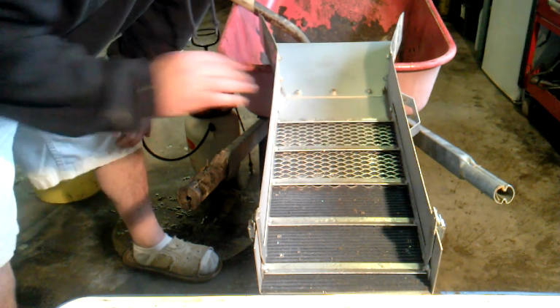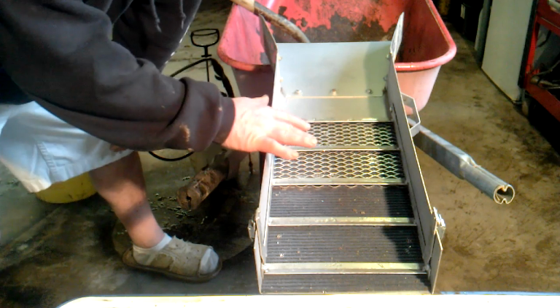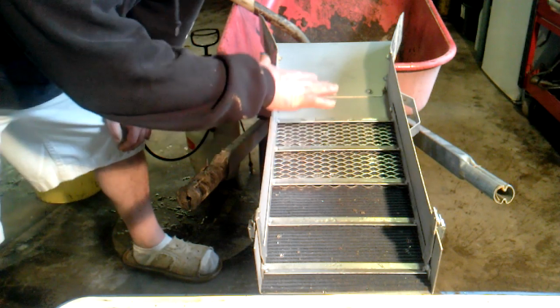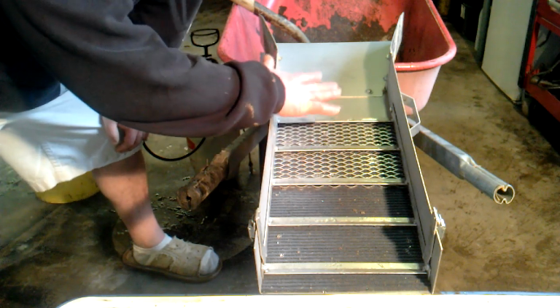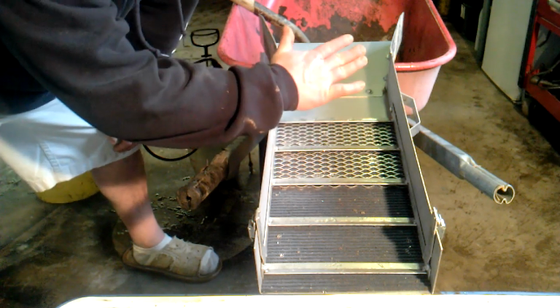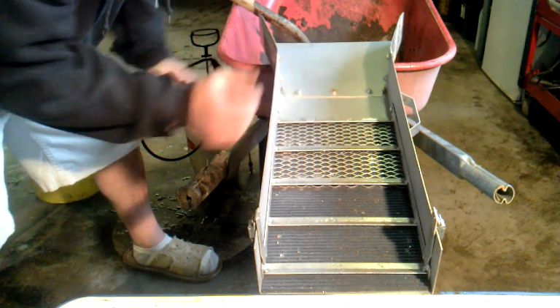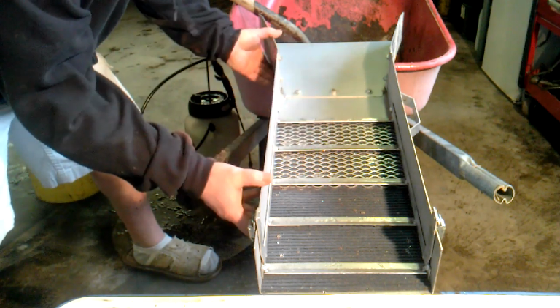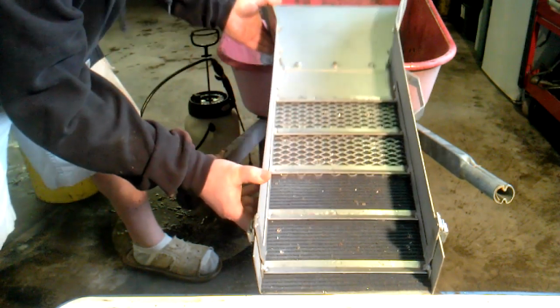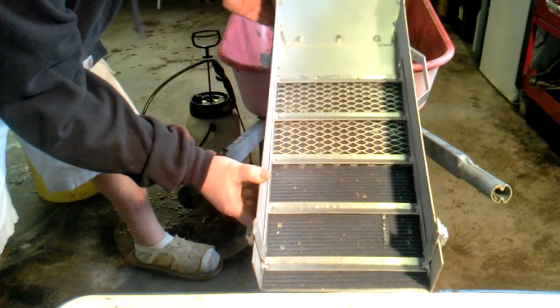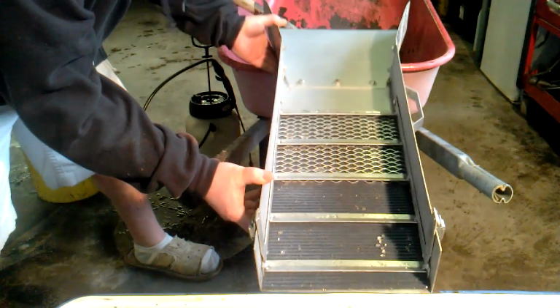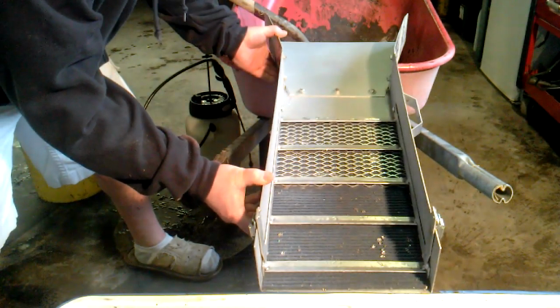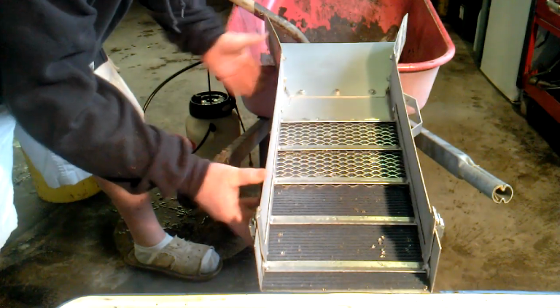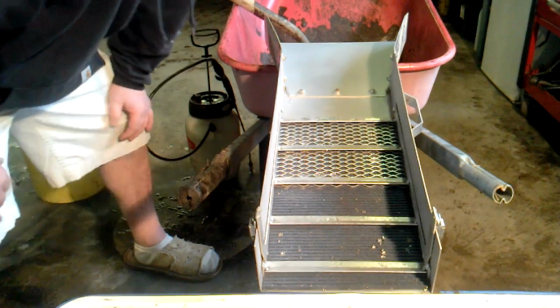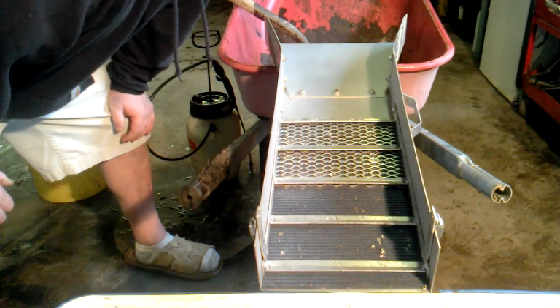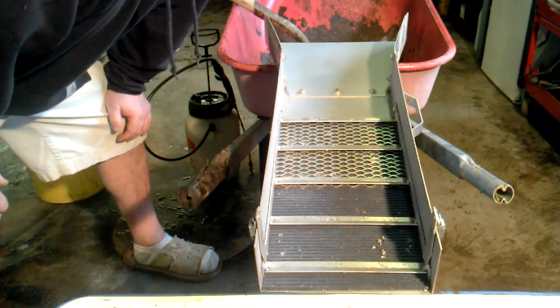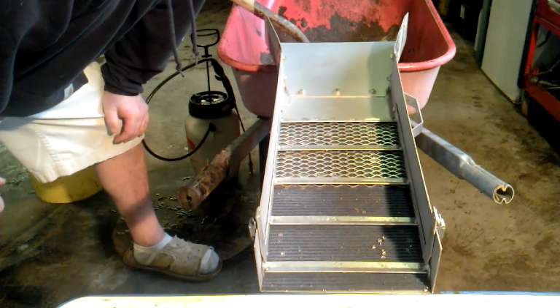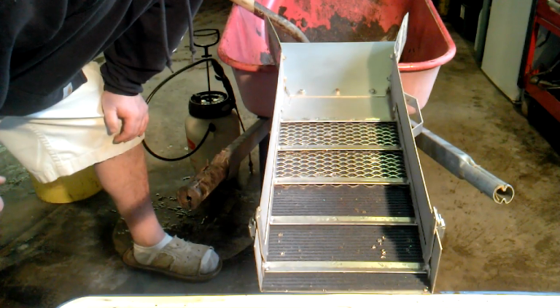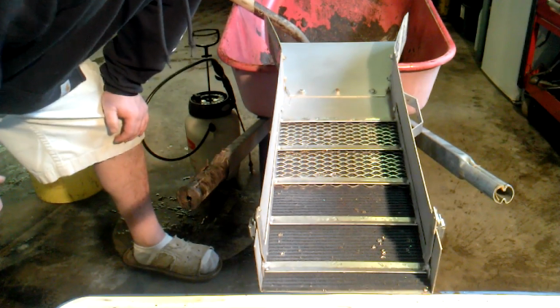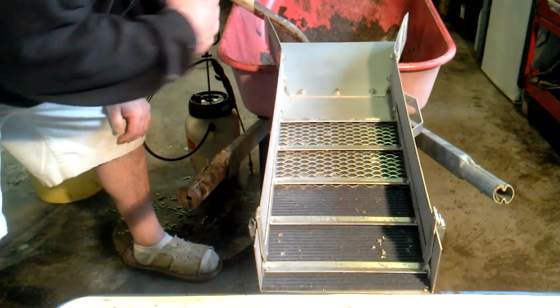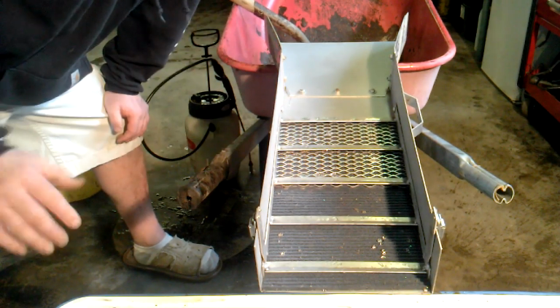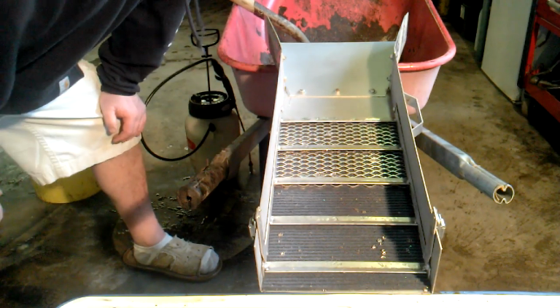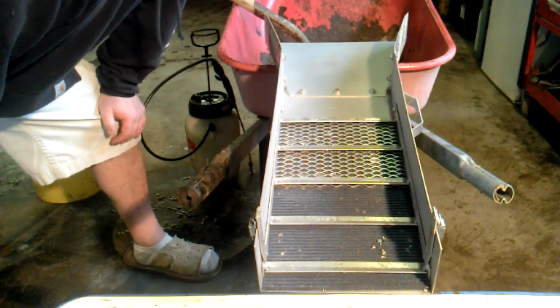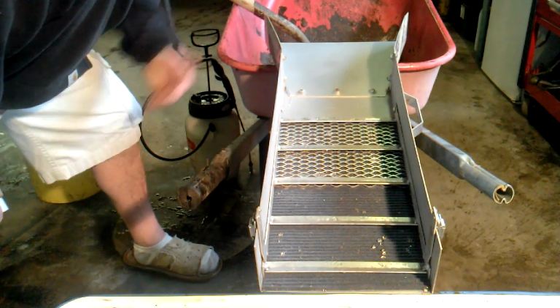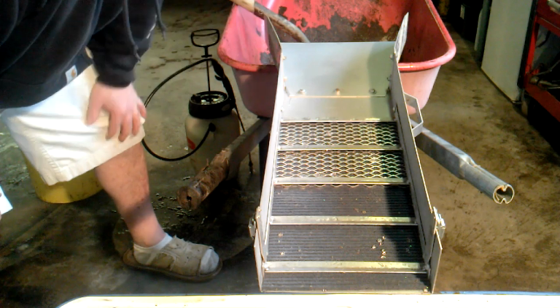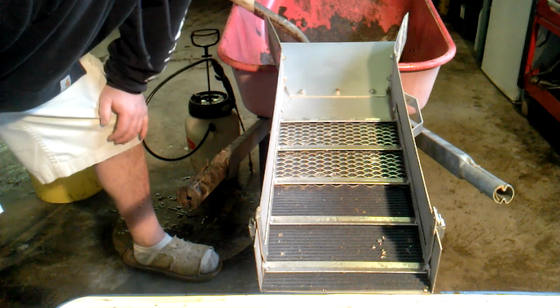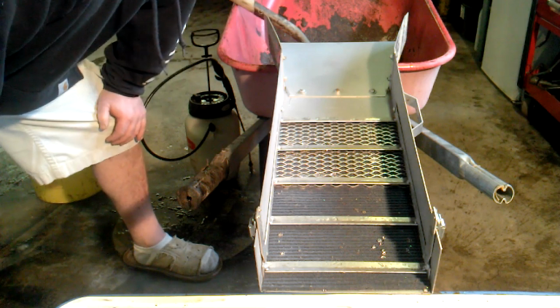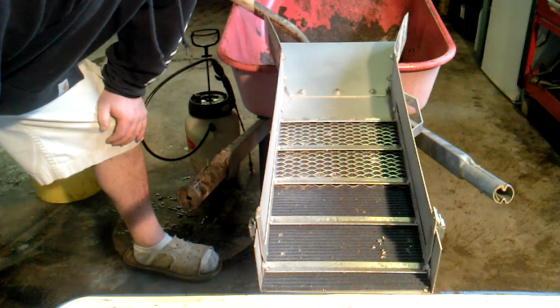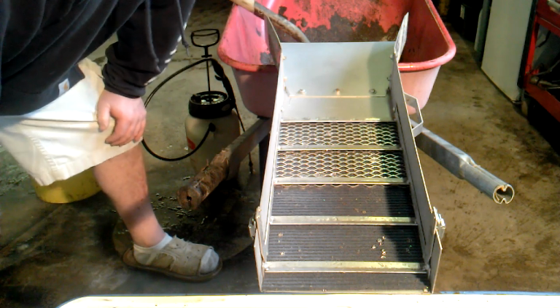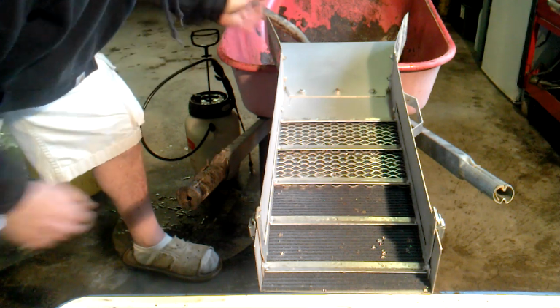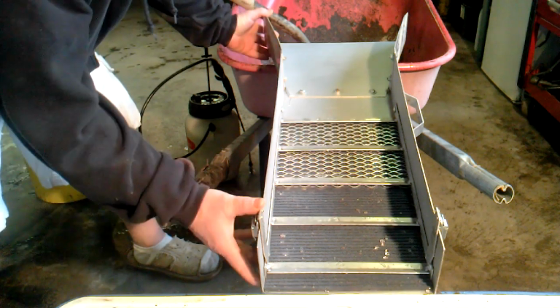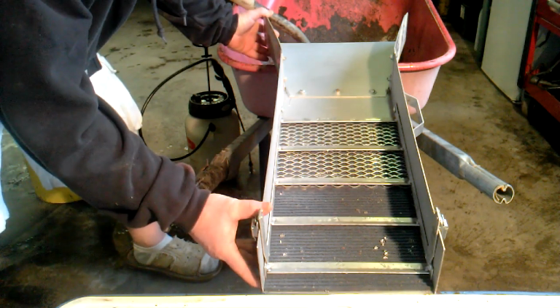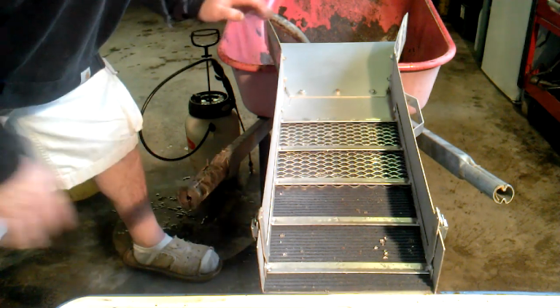I noticed when I had it up at a steeper angle, the water went through so fast that it was just carrying everything through. So I laid it down a little flatter here, and I'll give you an idea on how it works.